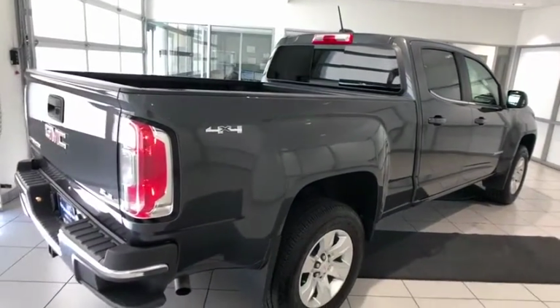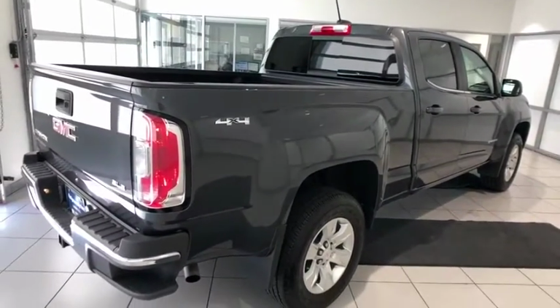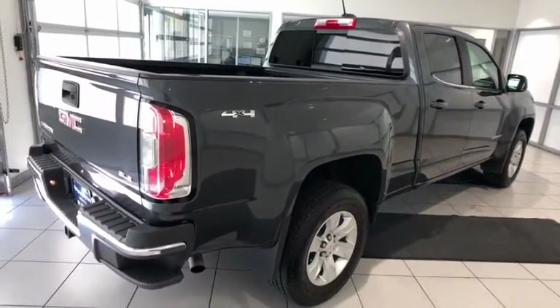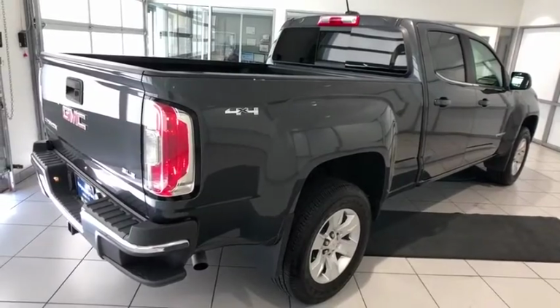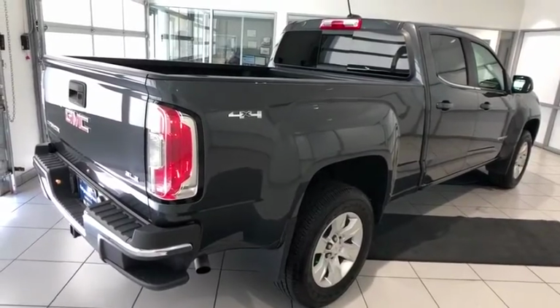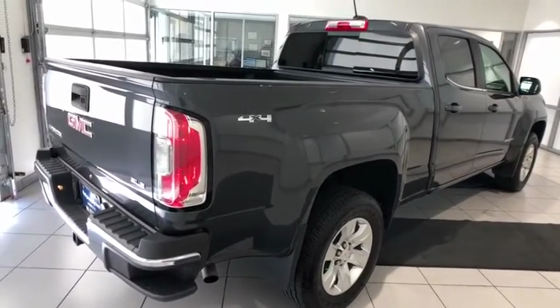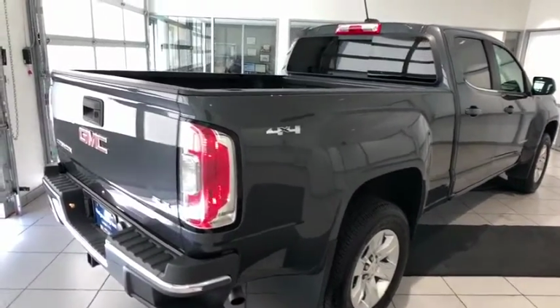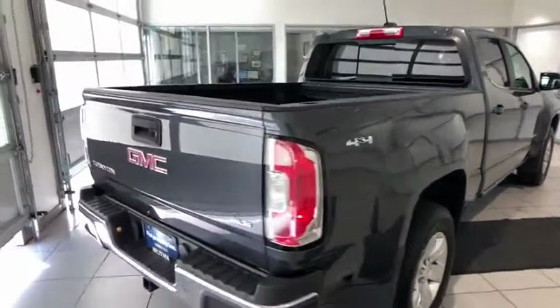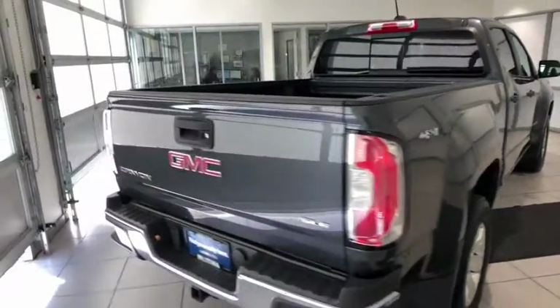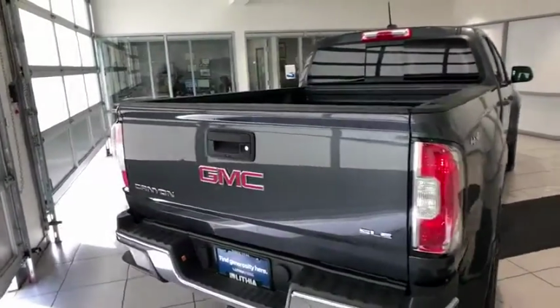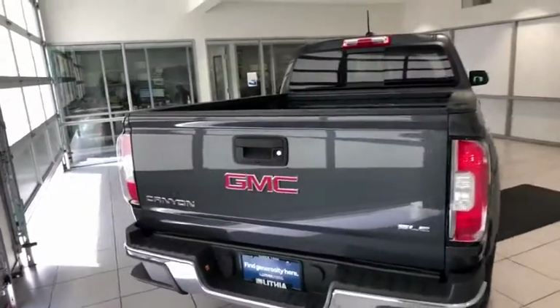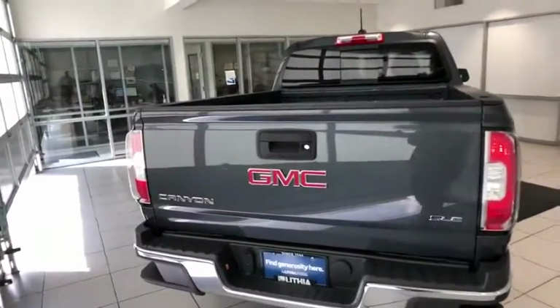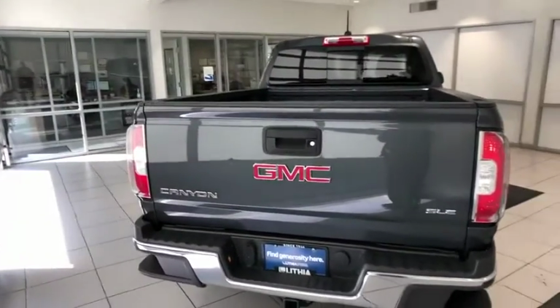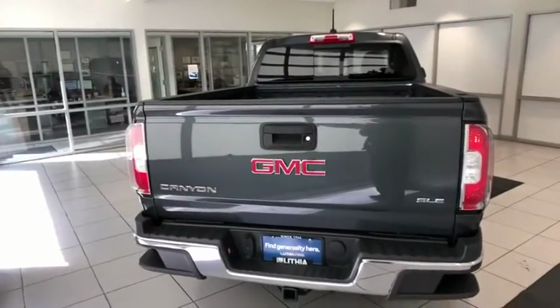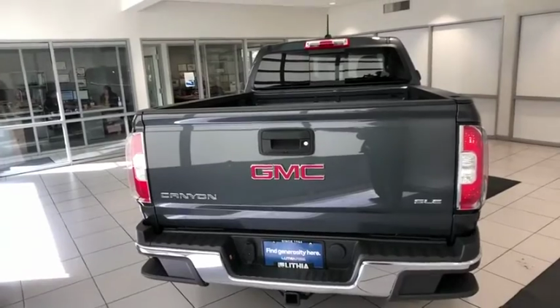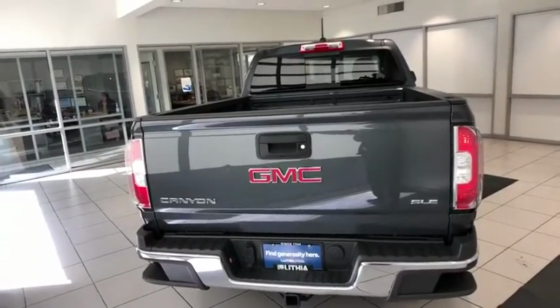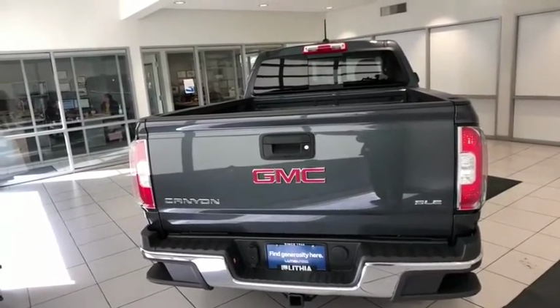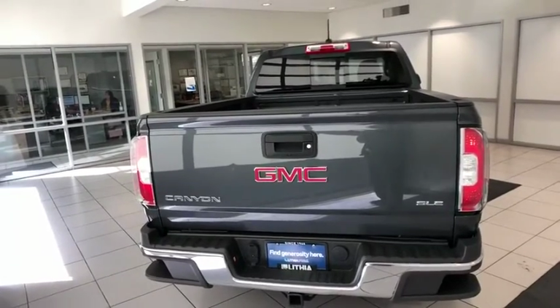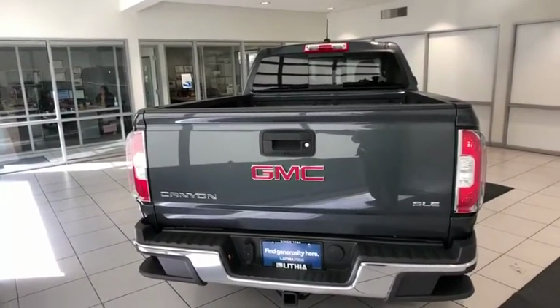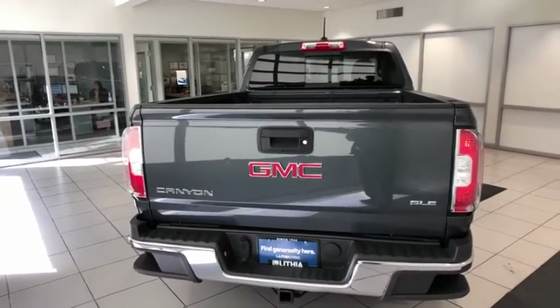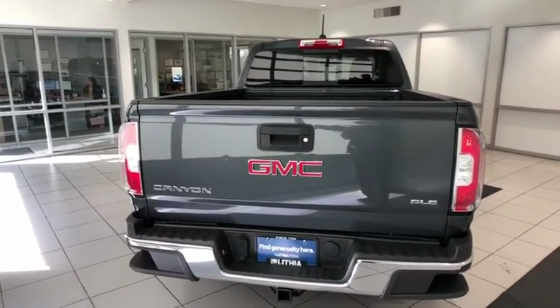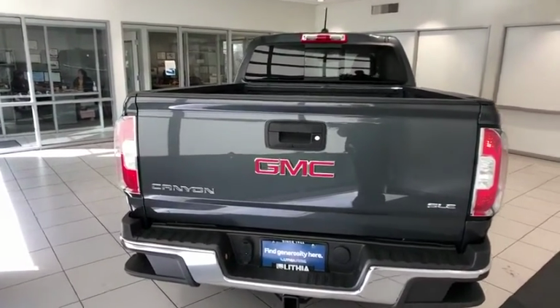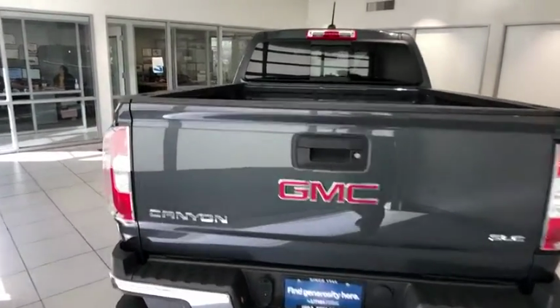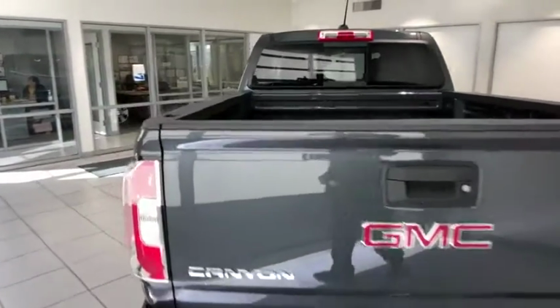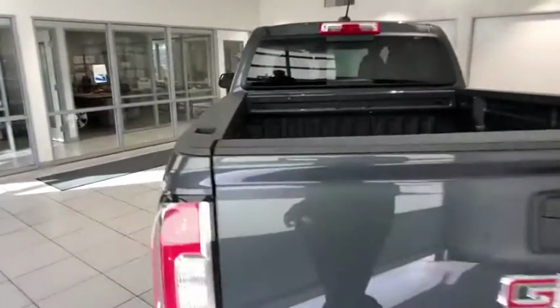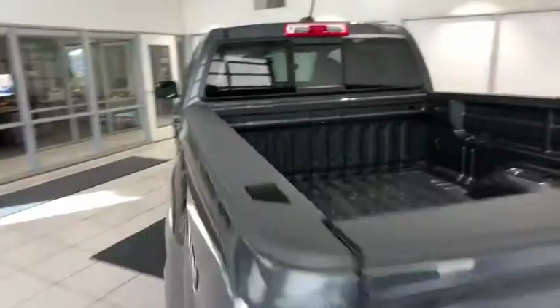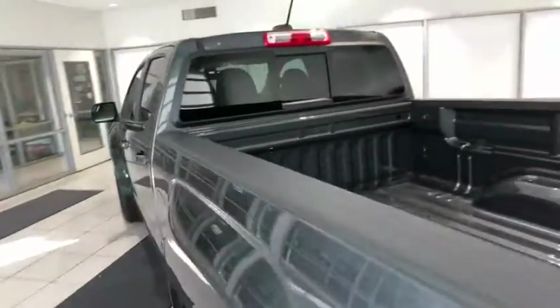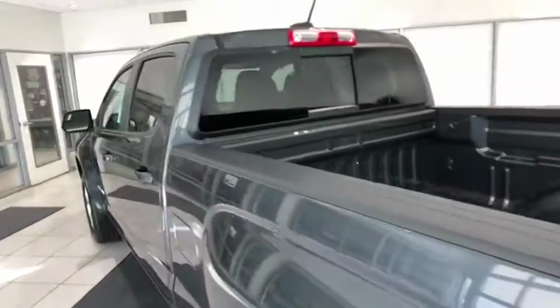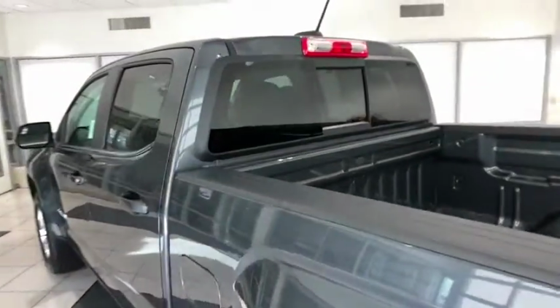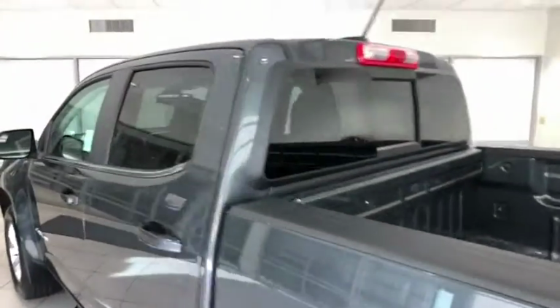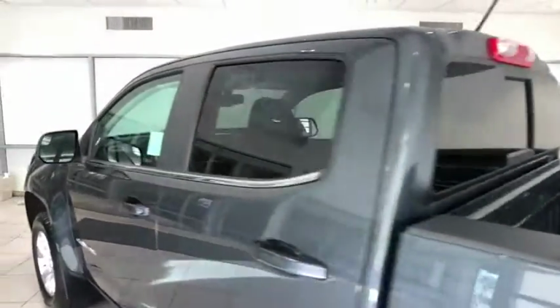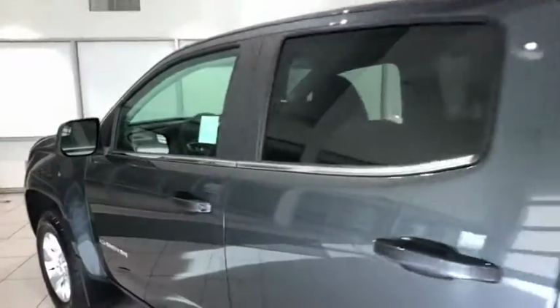Aluminum wheels, four-wheel disc brakes, front floor mats, ABS four-wheel, AM-FM stereo radio, rear defrost, climate control, electronic stability control, fog lamps, bucket seats, MP3 player, passenger airbag.